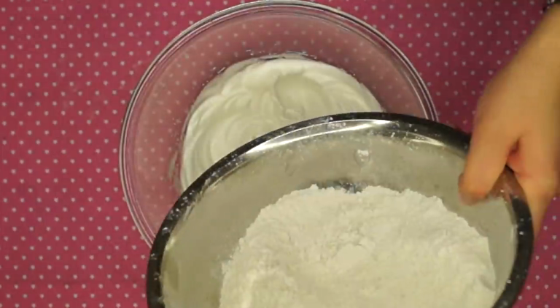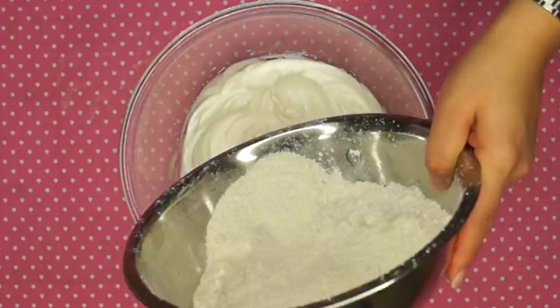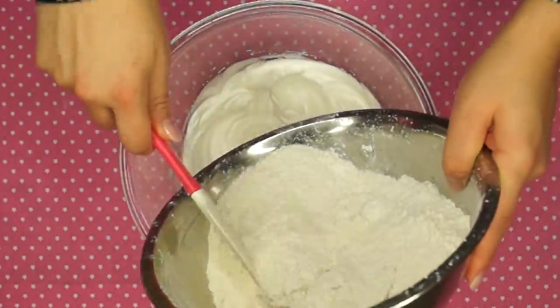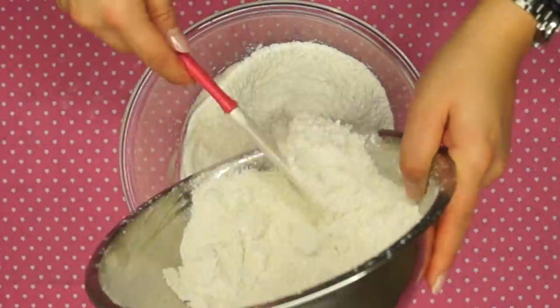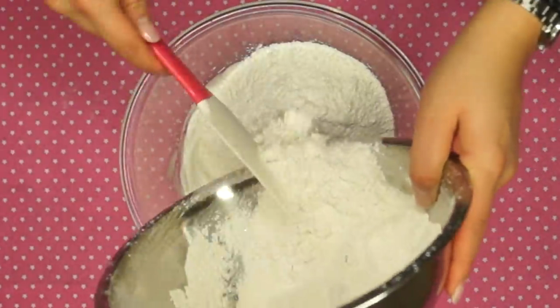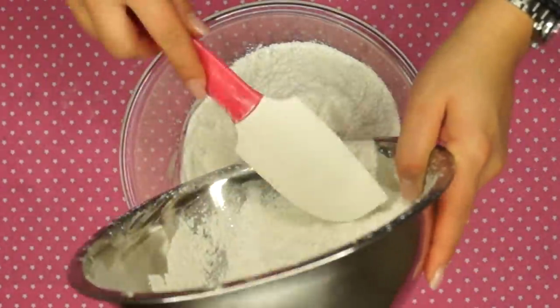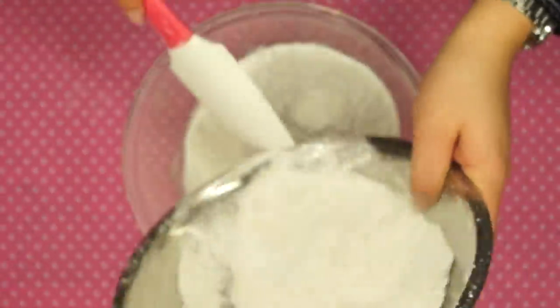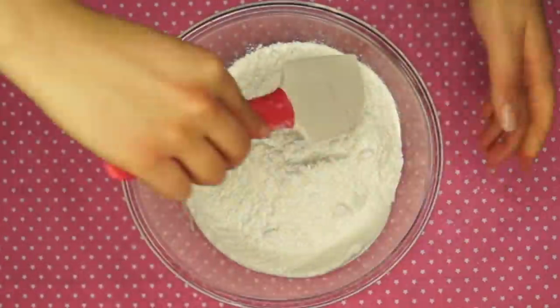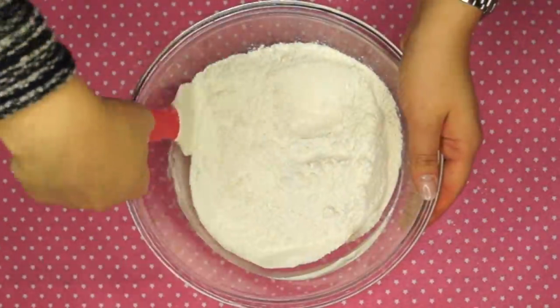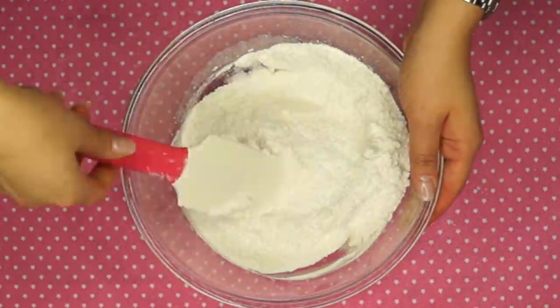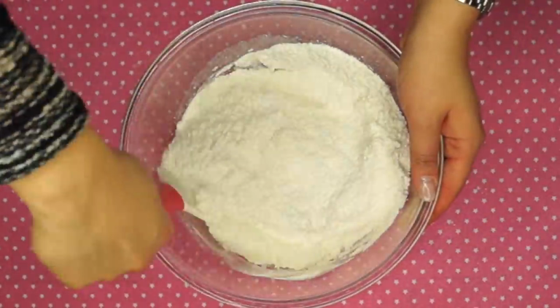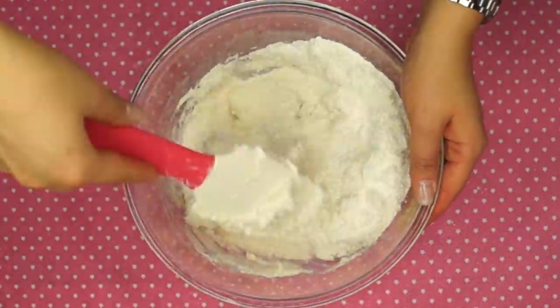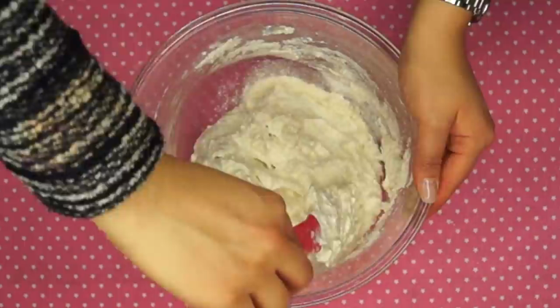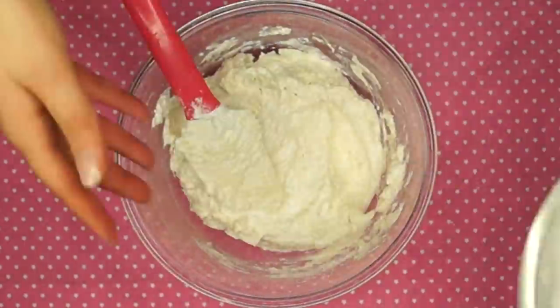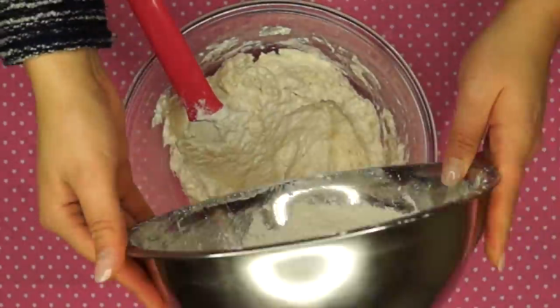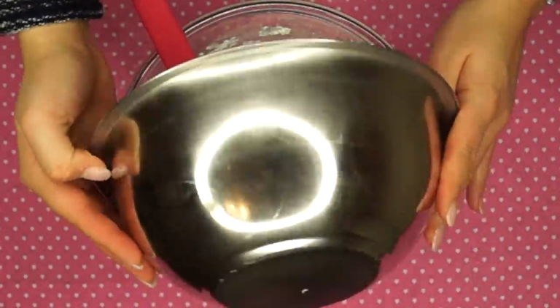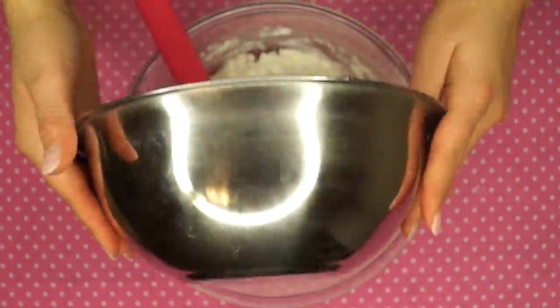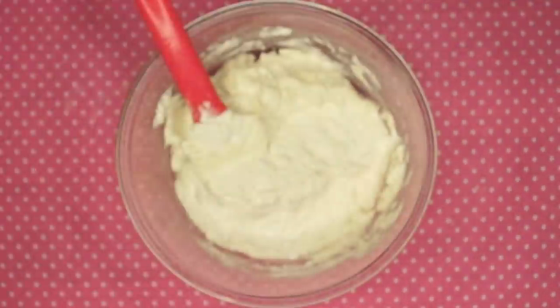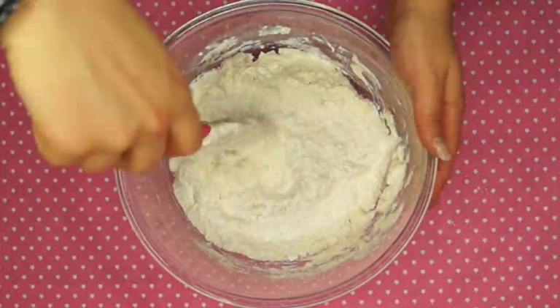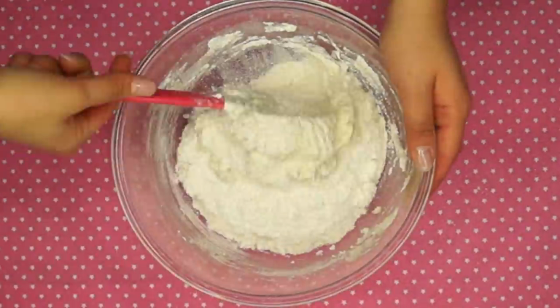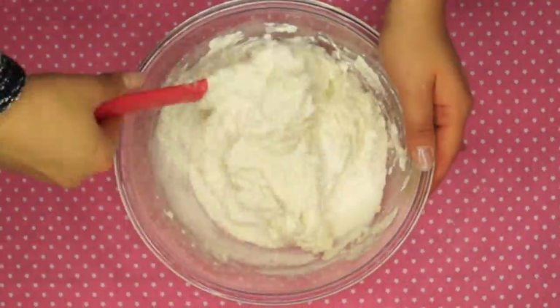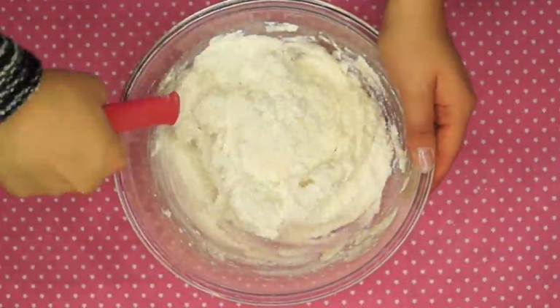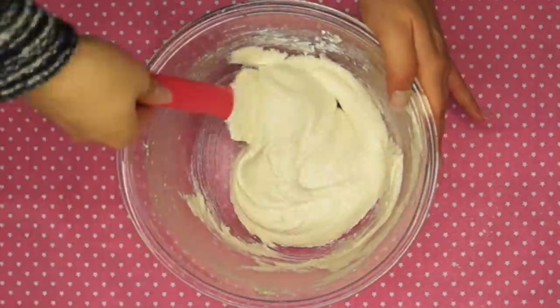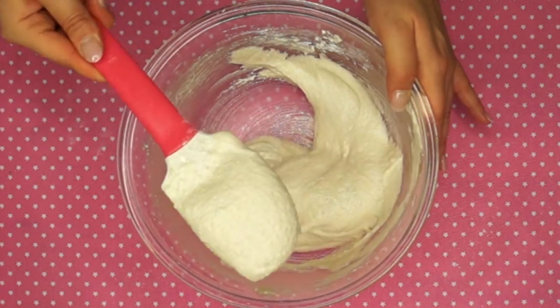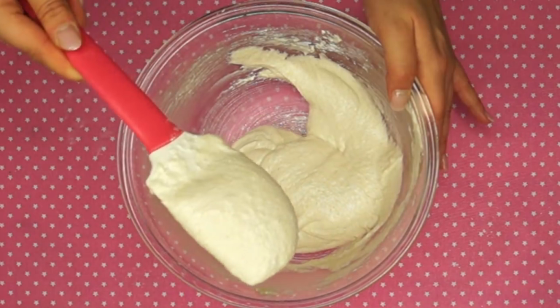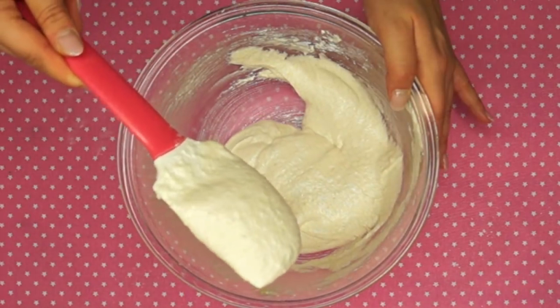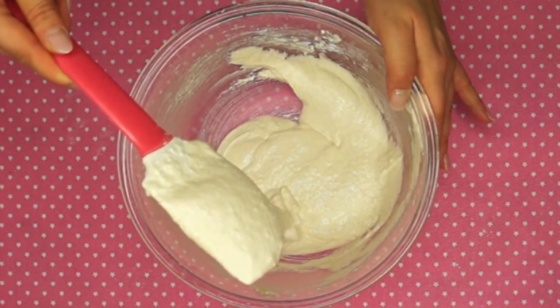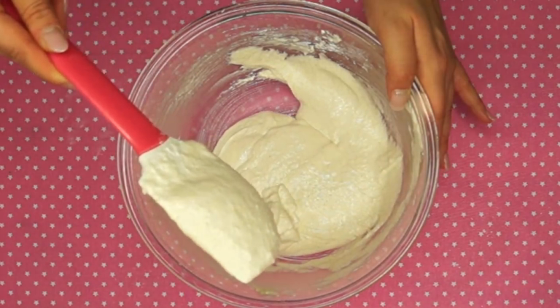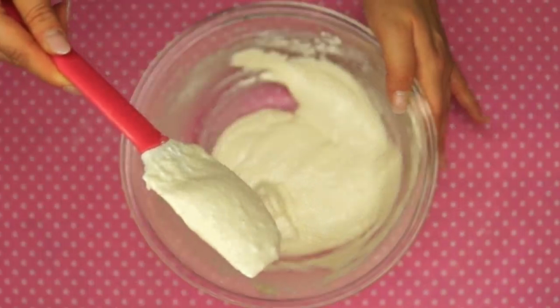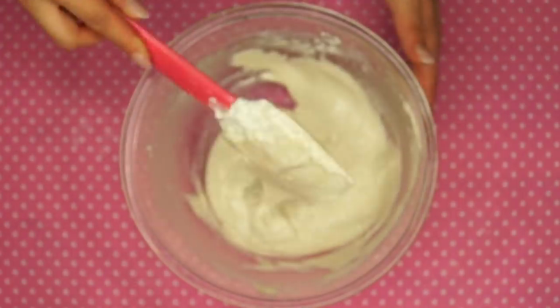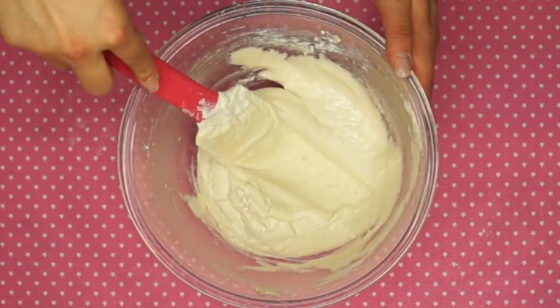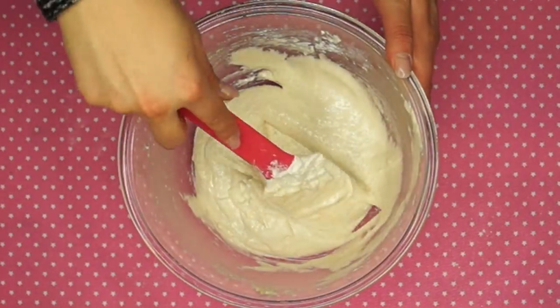Then add the almond flour mixture into the egg whites and fold it carefully until the batter gets smooth and supple — a thick consistency — so that when you lift the spatula it flows back into a thick ribbon.